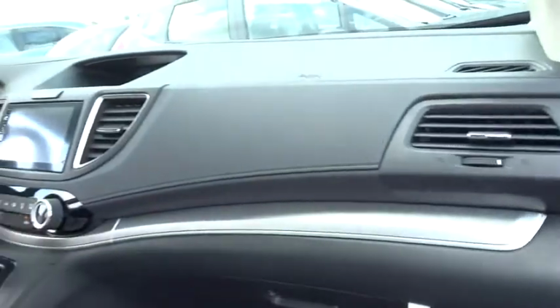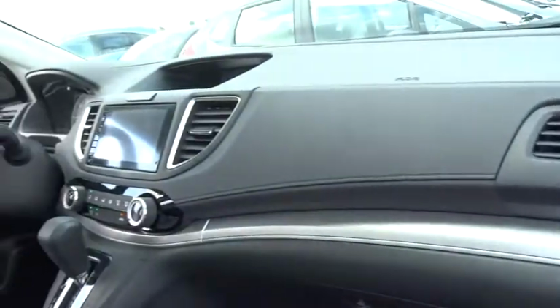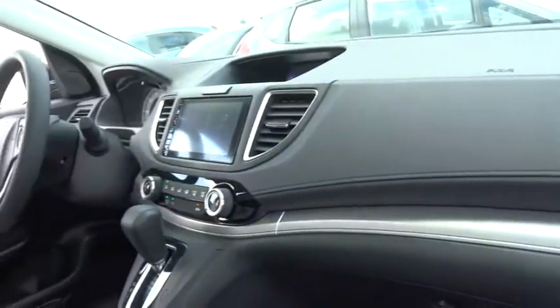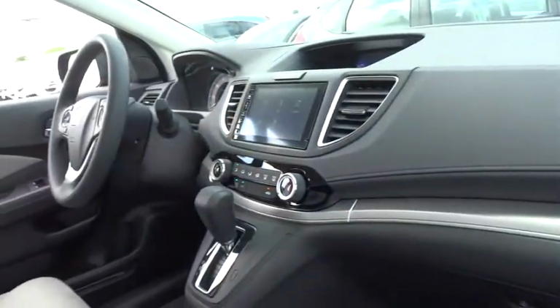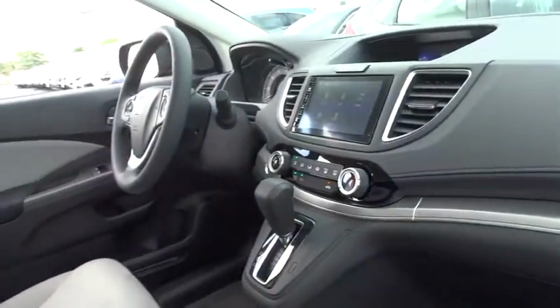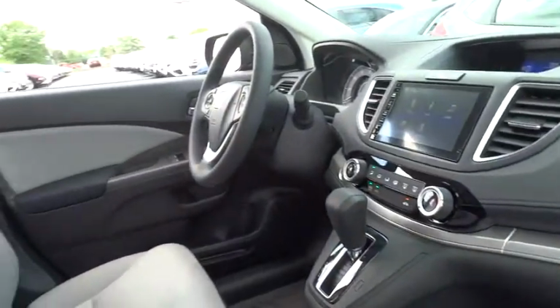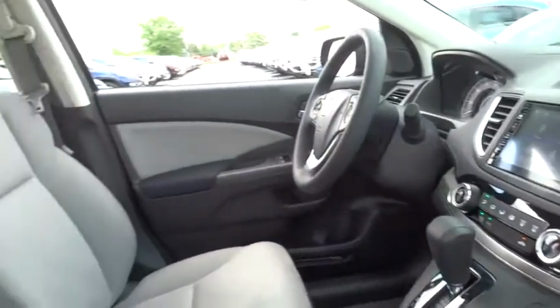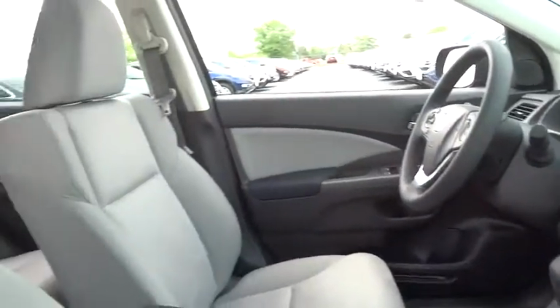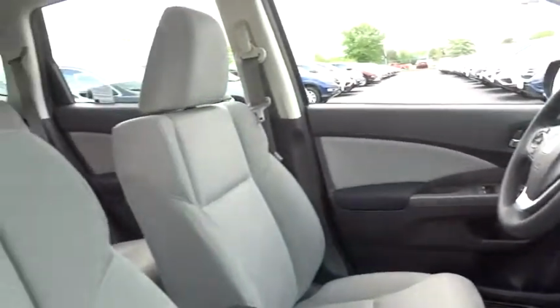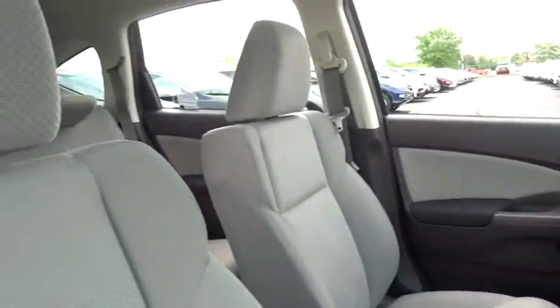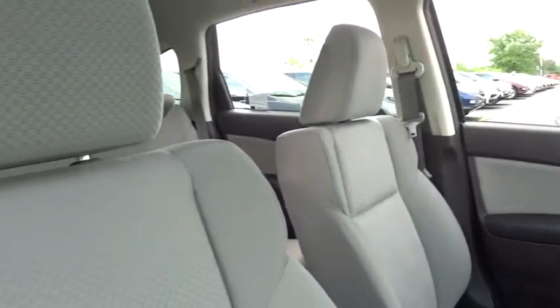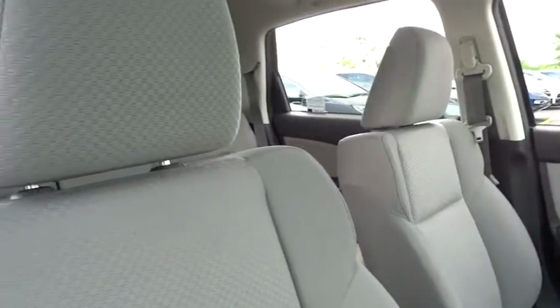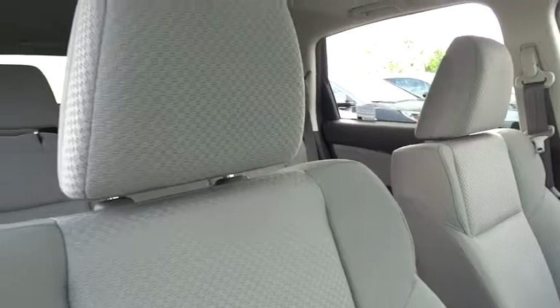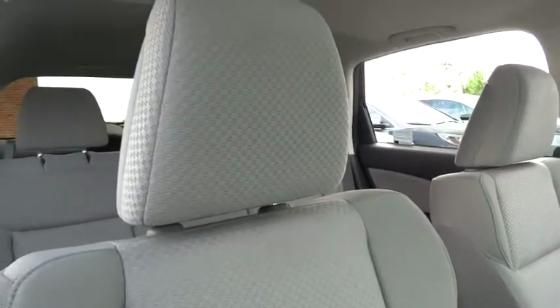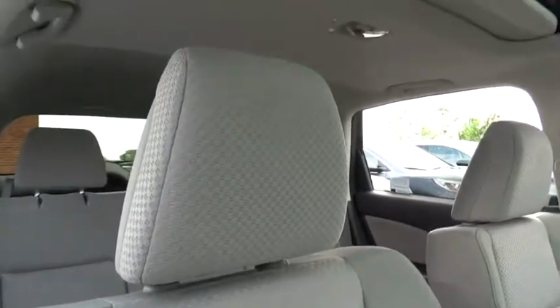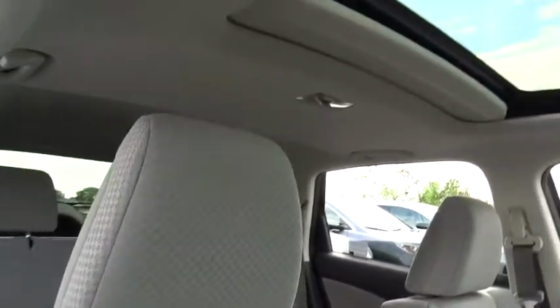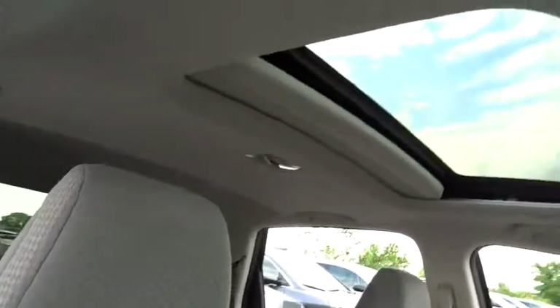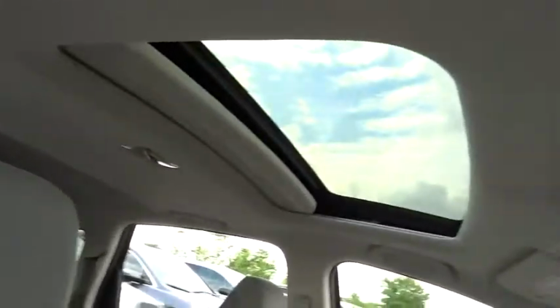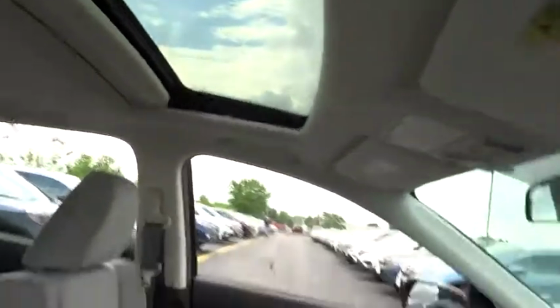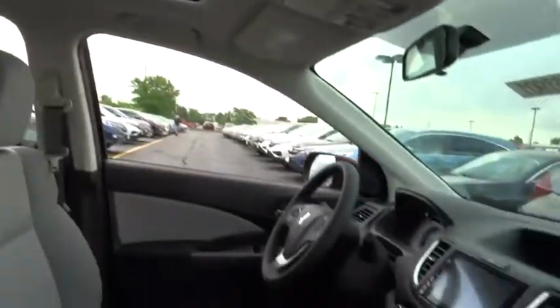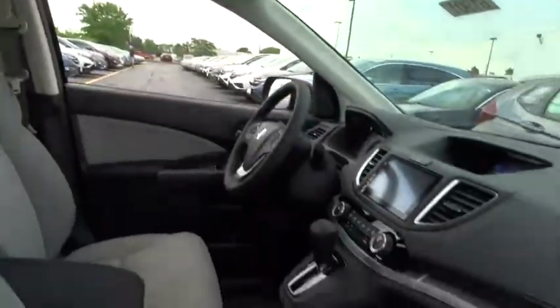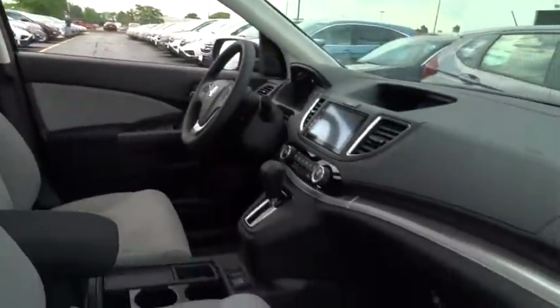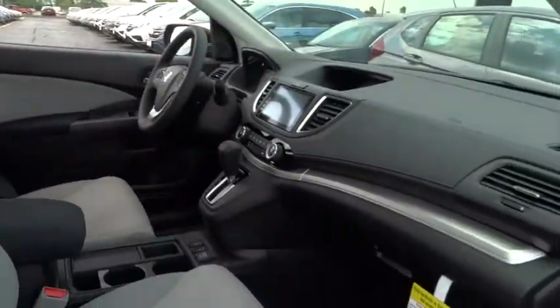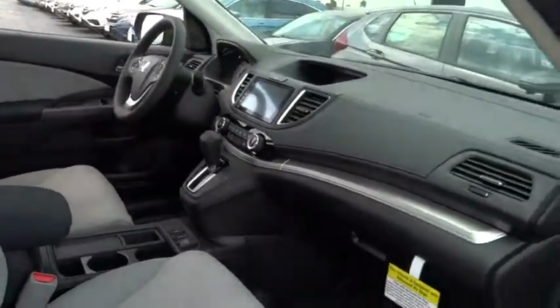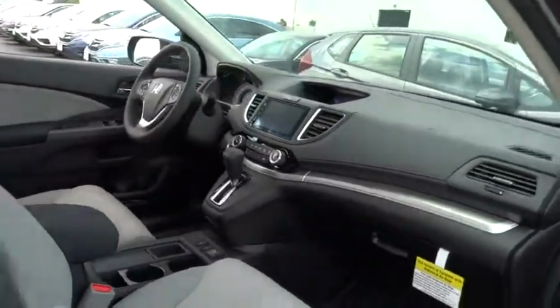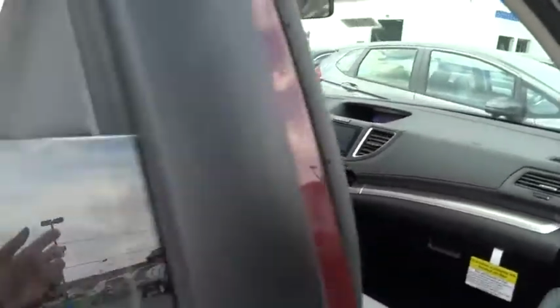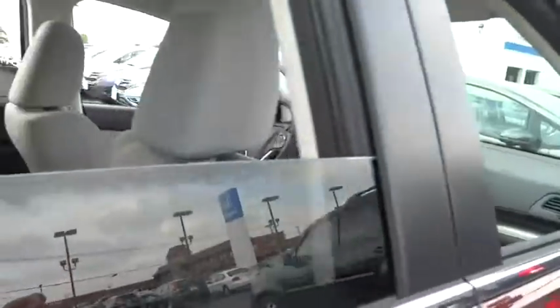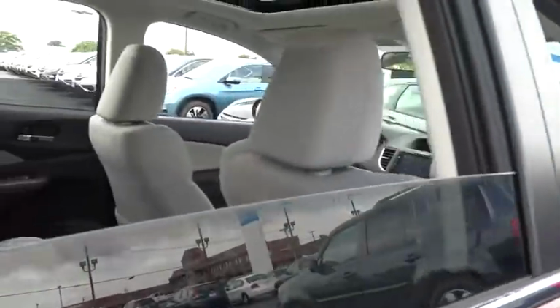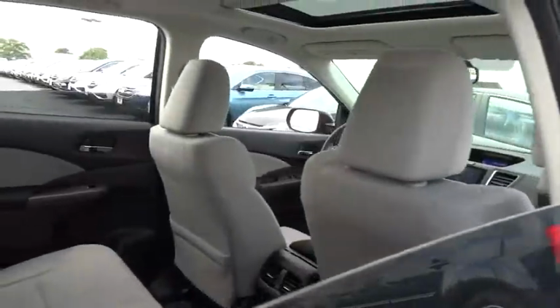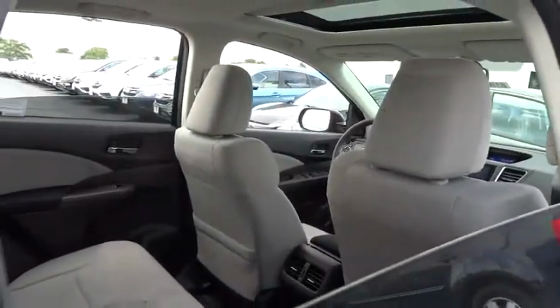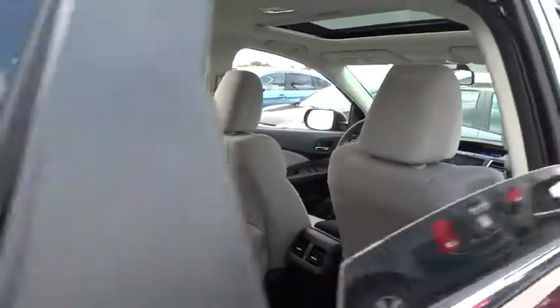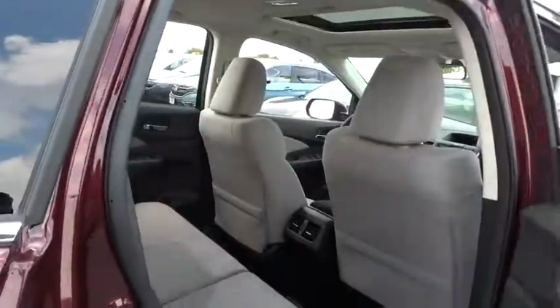Here are some of this vehicle's great options: keyless entry, traction control, stability control, anti-lock braking system, all-wheel drive, steering wheel audio control, backup camera, moonroof, and Bluetooth.